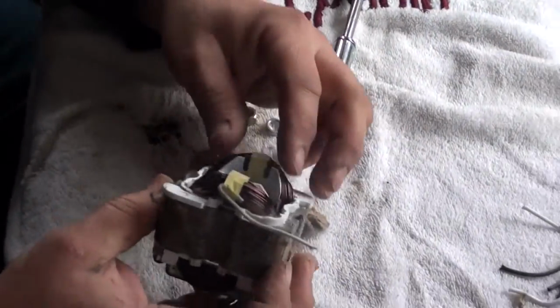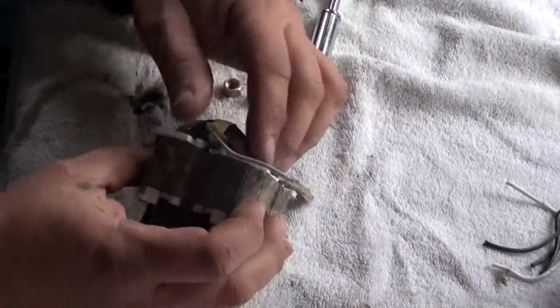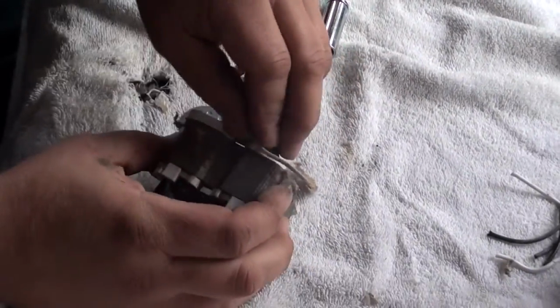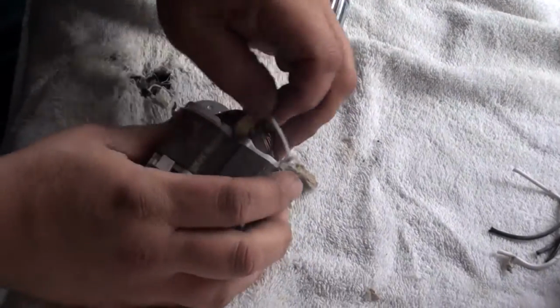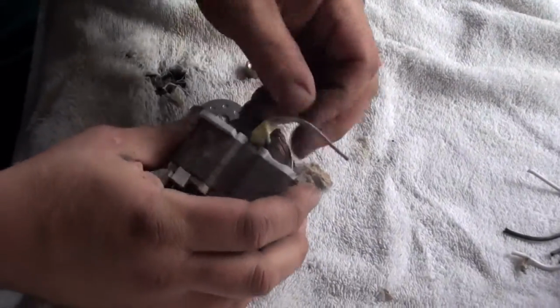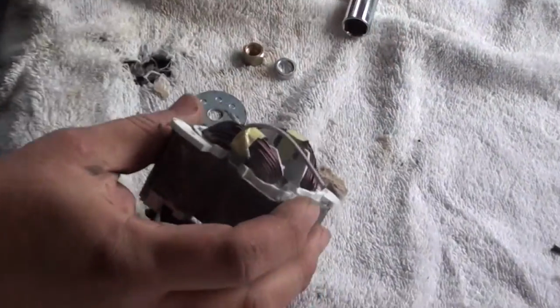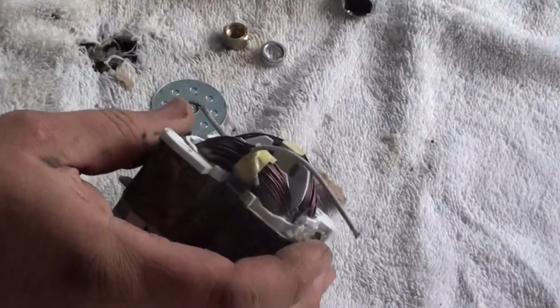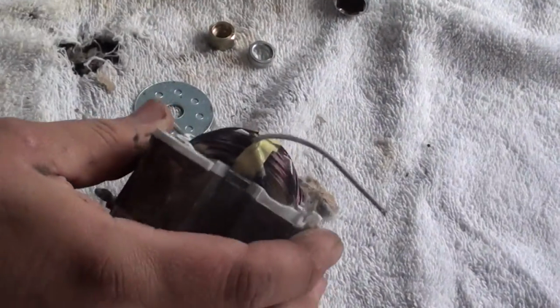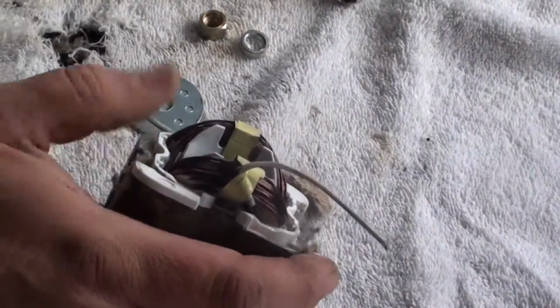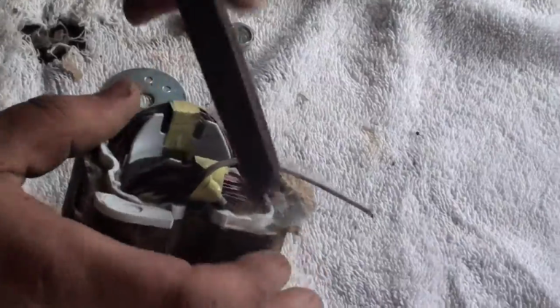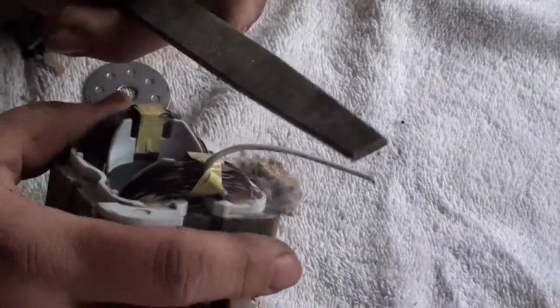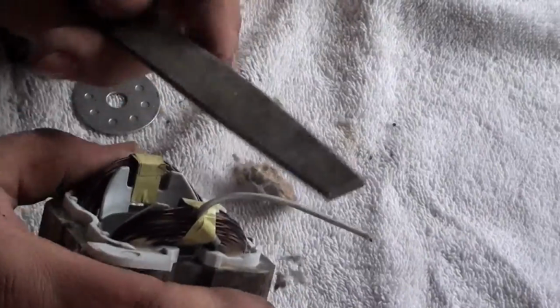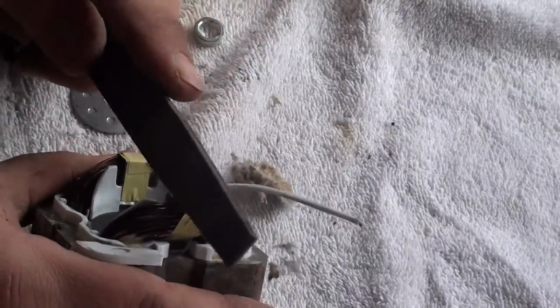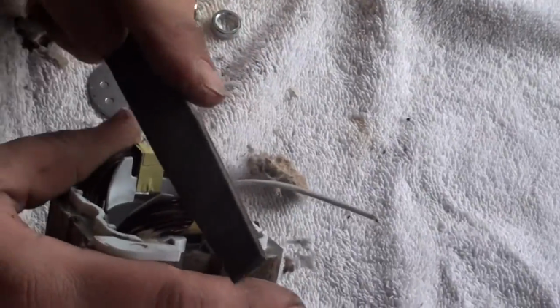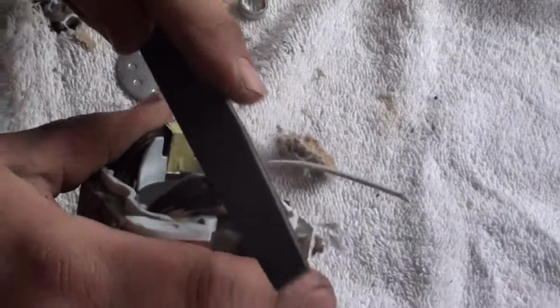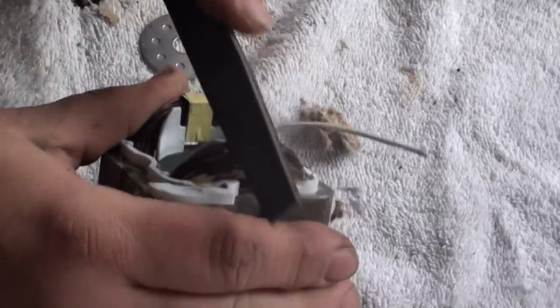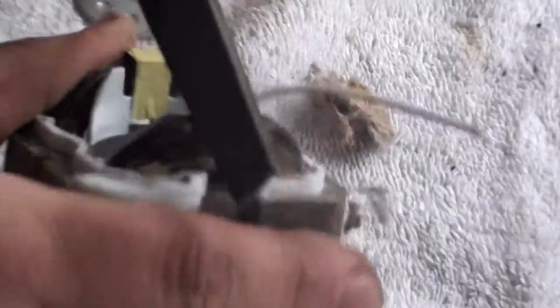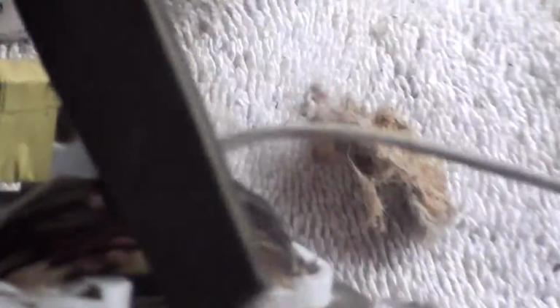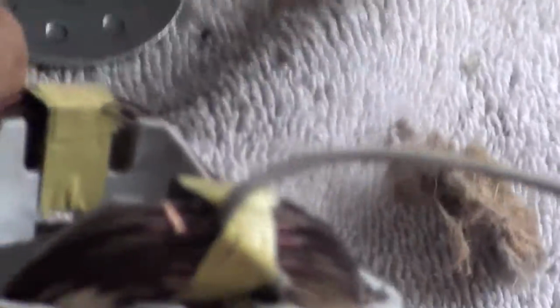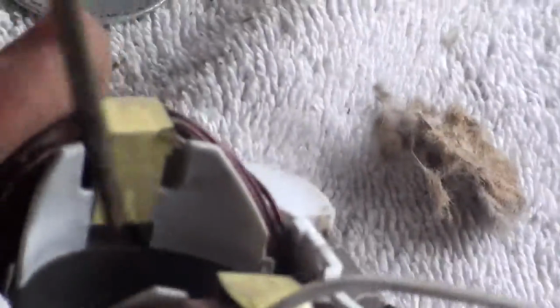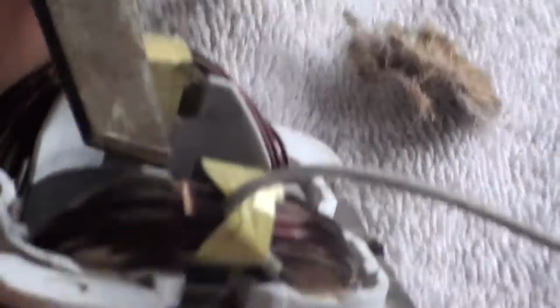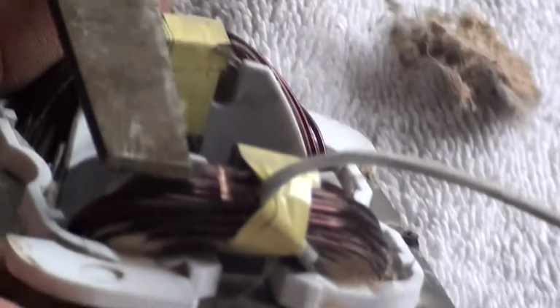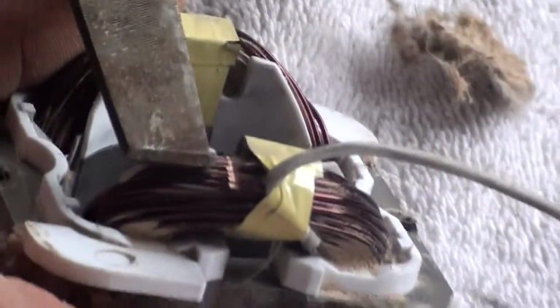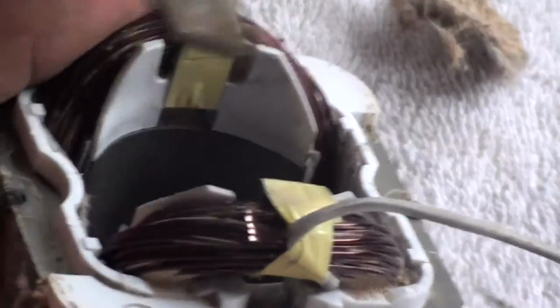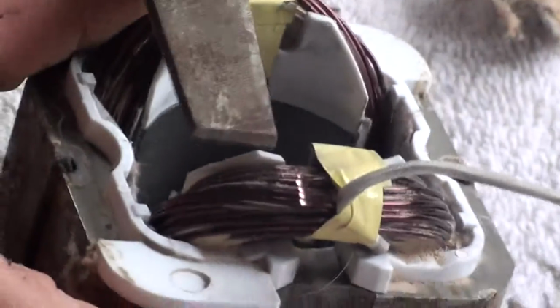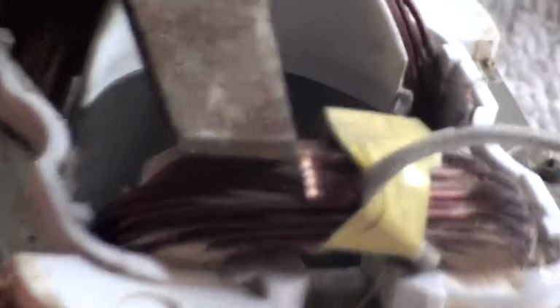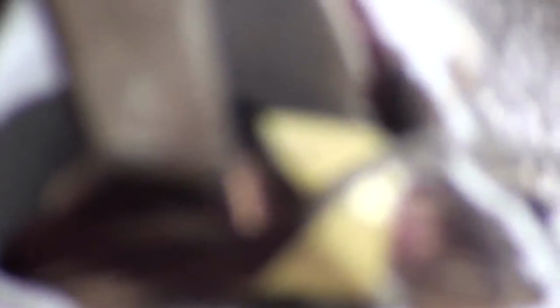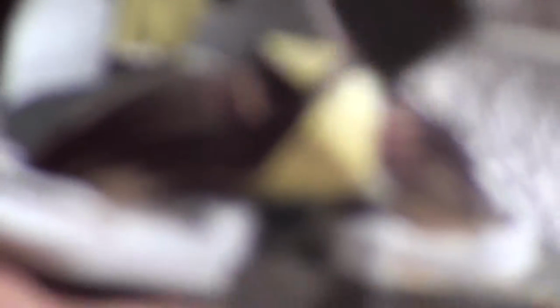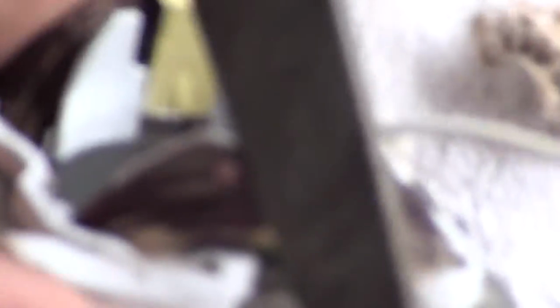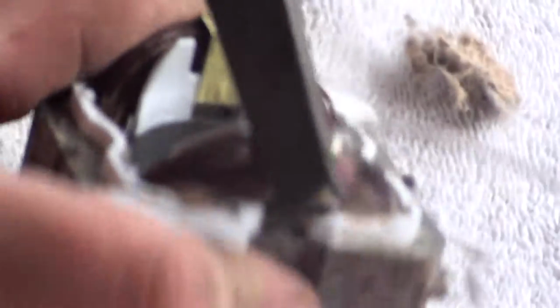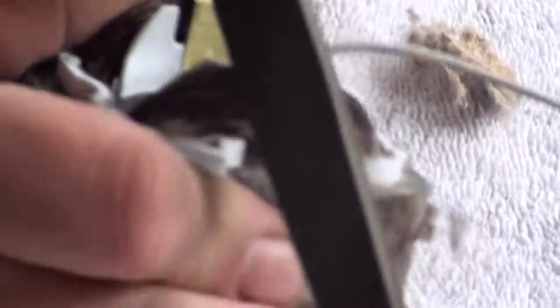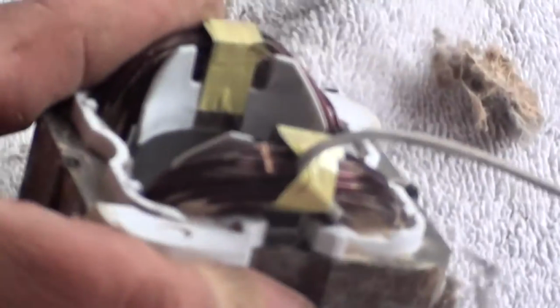Here you got your either copper or aluminum. You take a file, give it a good file. And you can see it's copper — this is all copper.